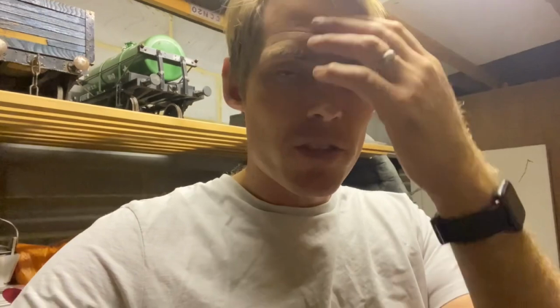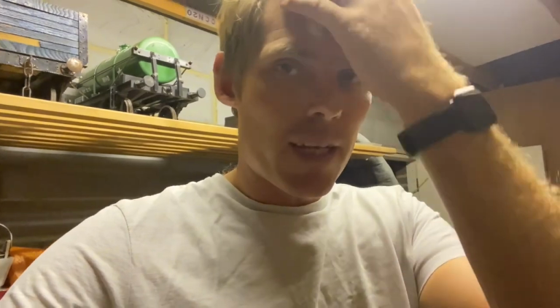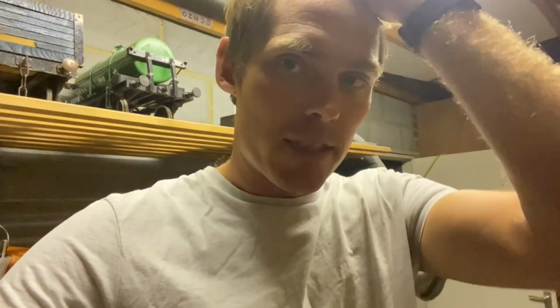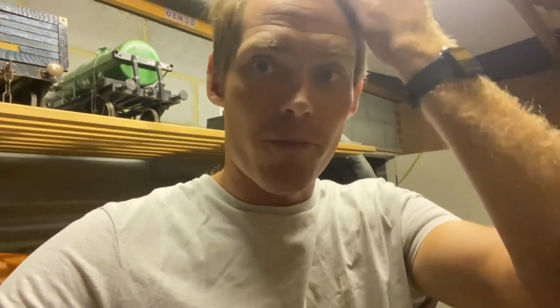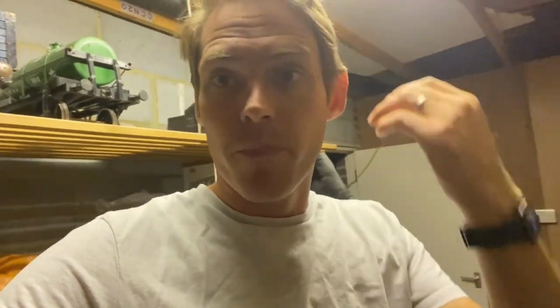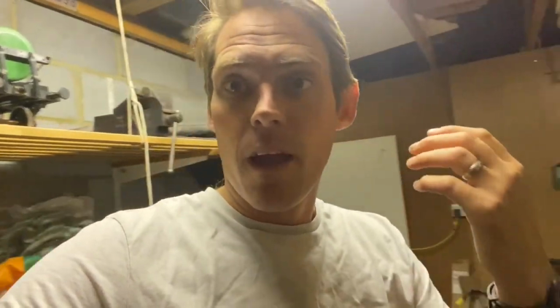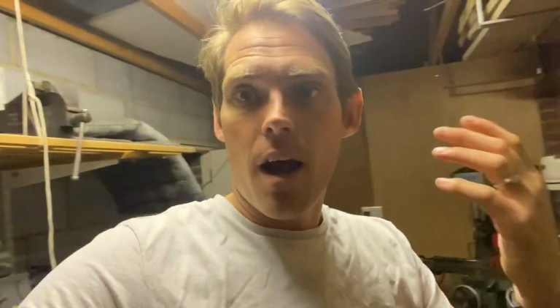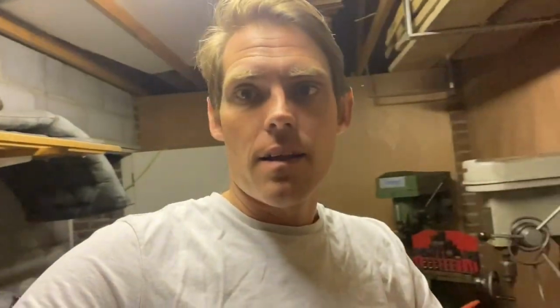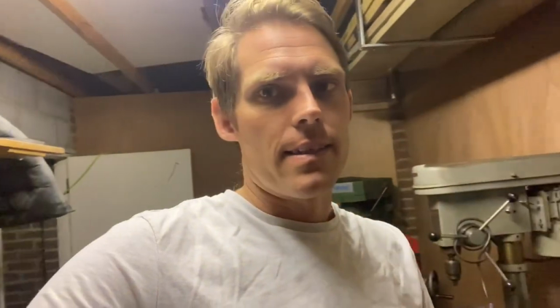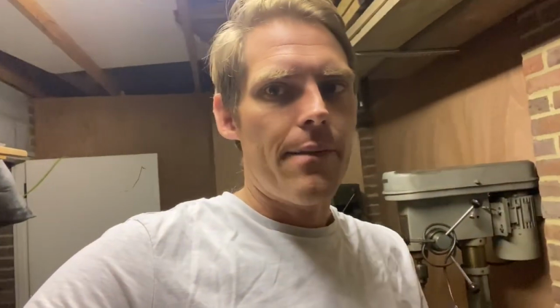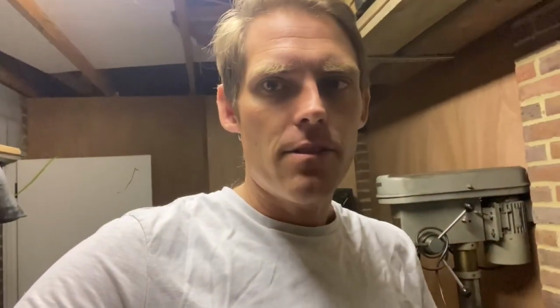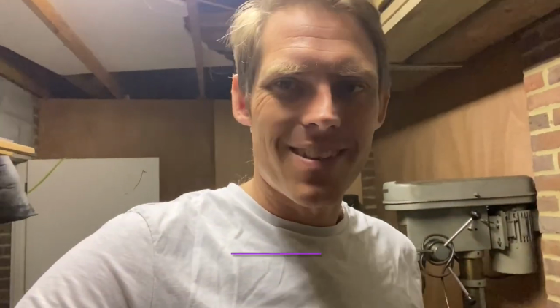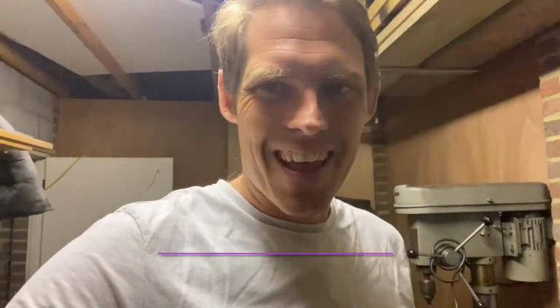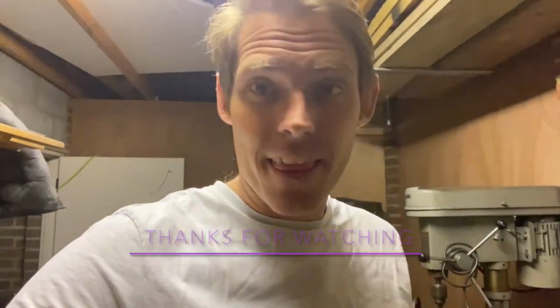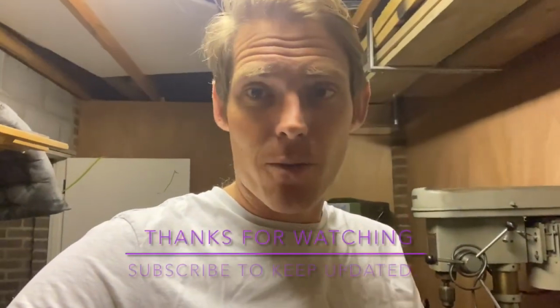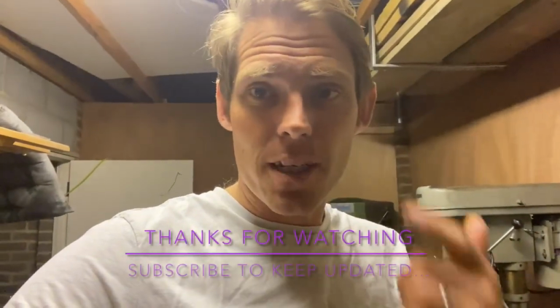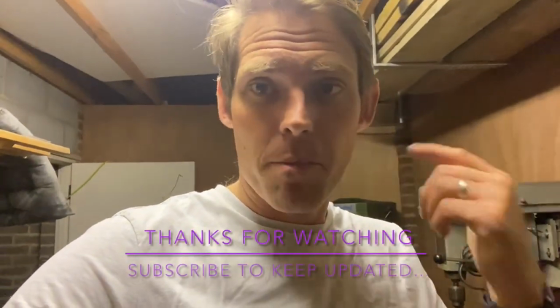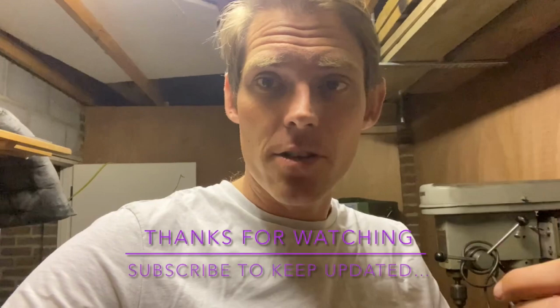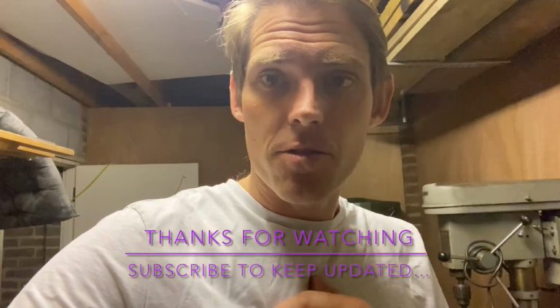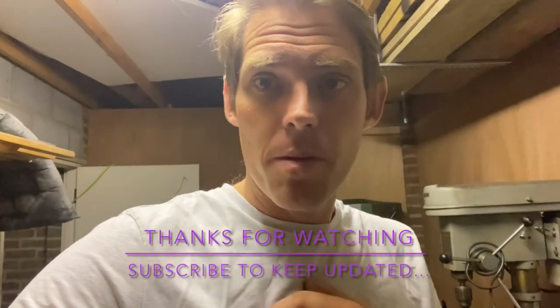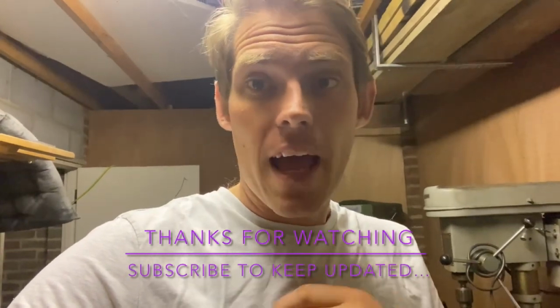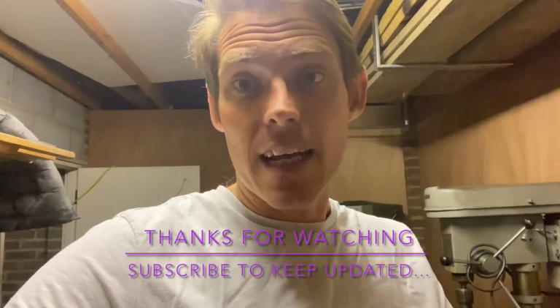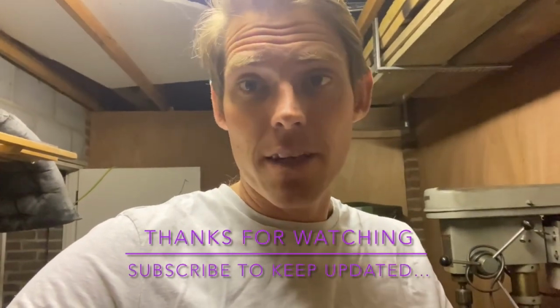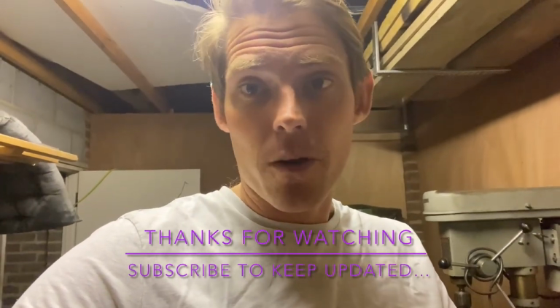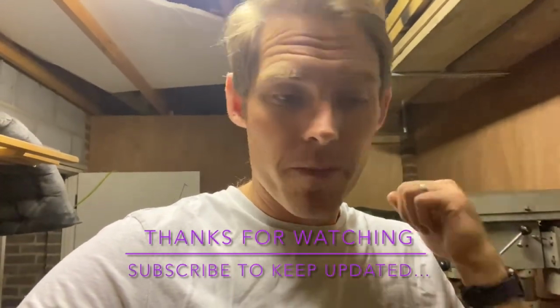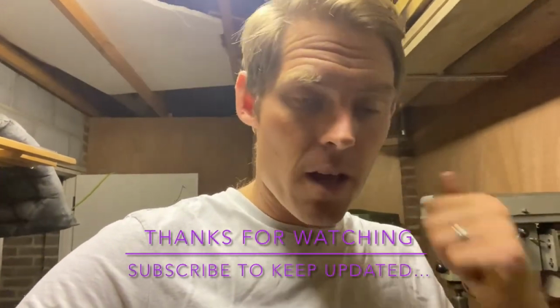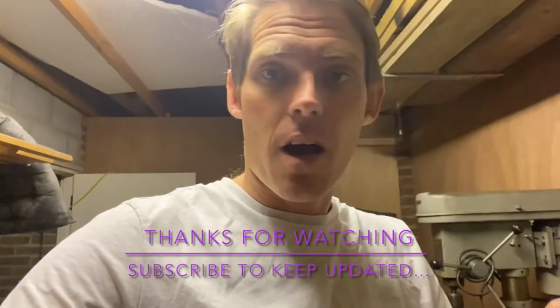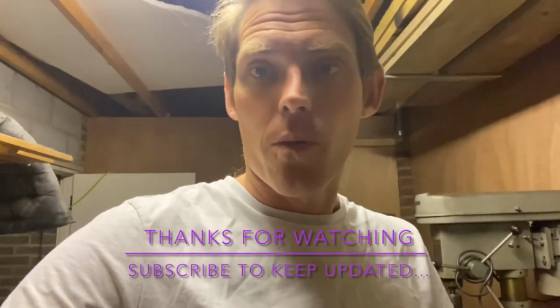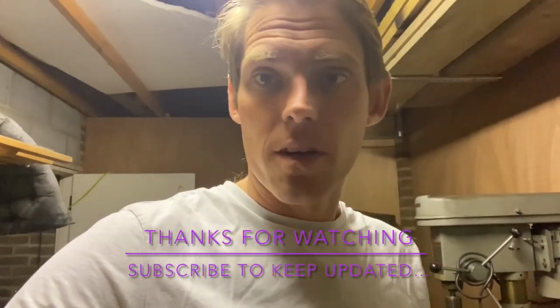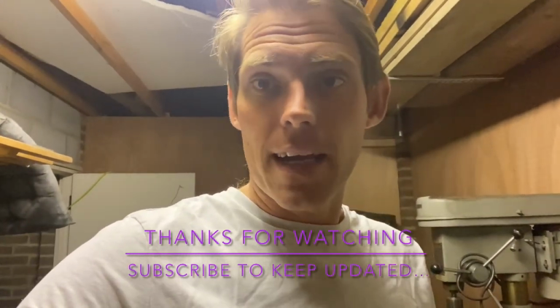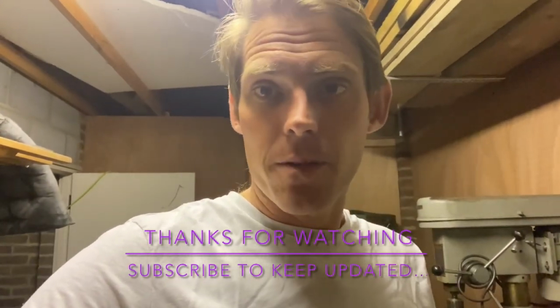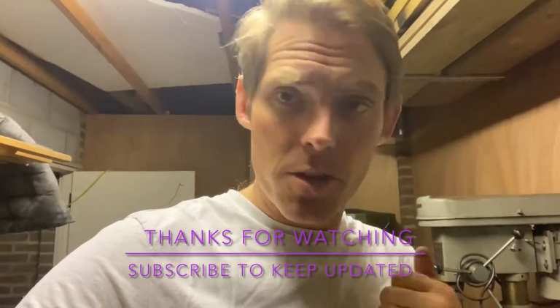Let's see how it goes. Thanks for watching — please do subscribe and tell your friends as well. I'll catch up with you tomorrow.